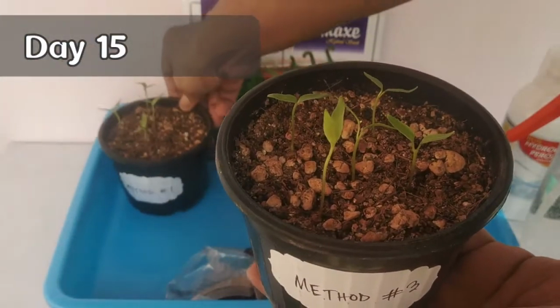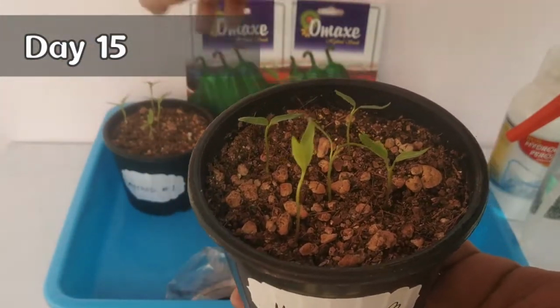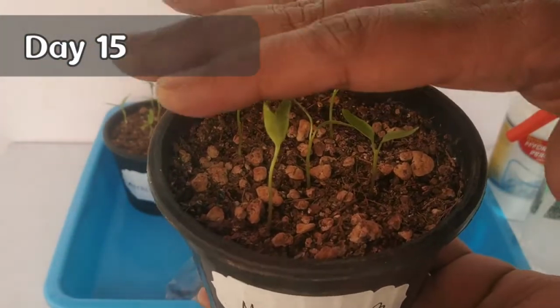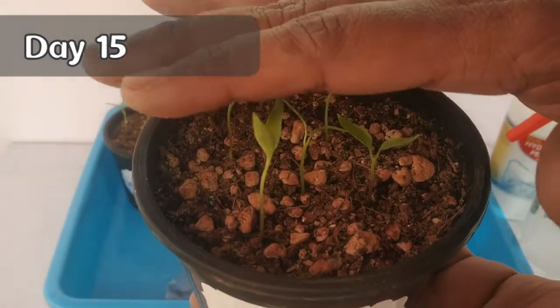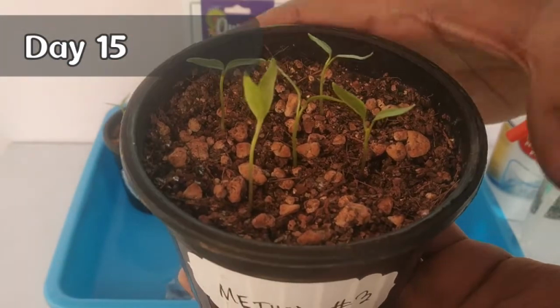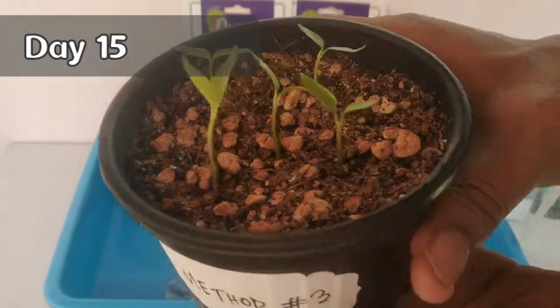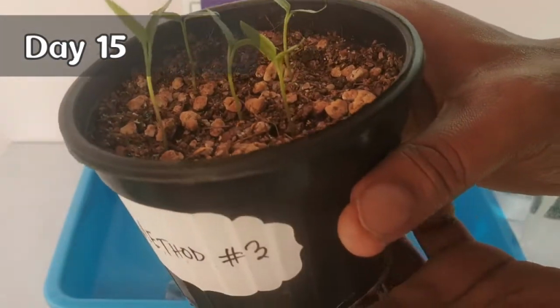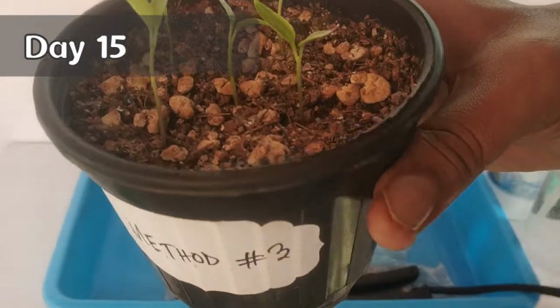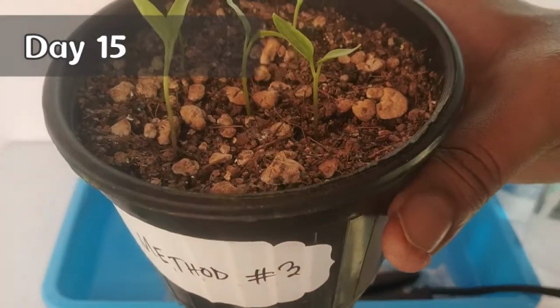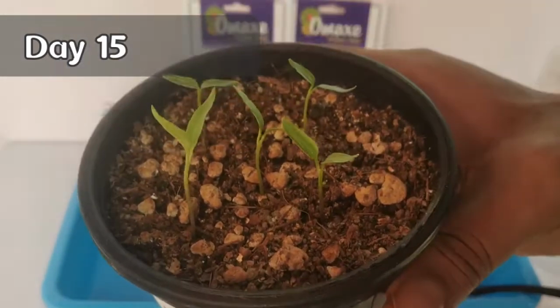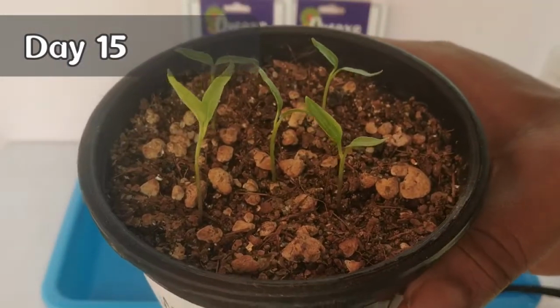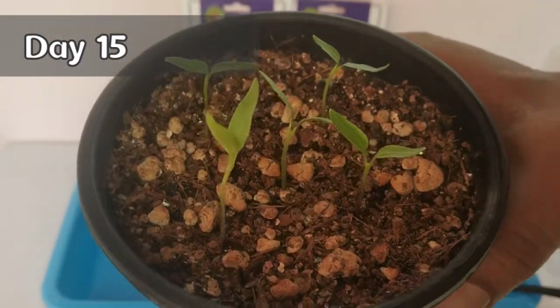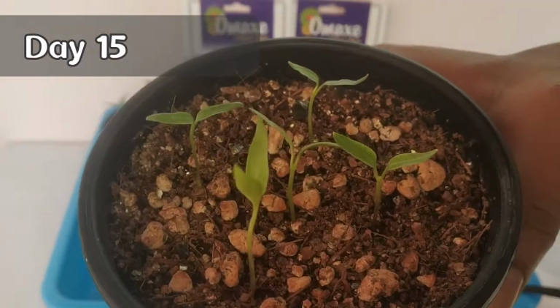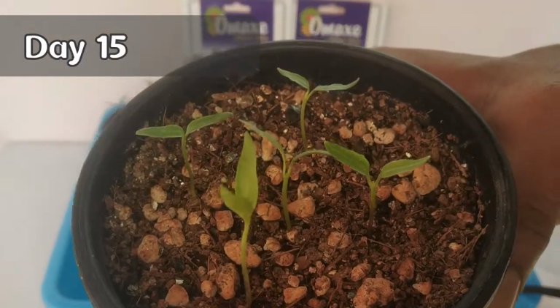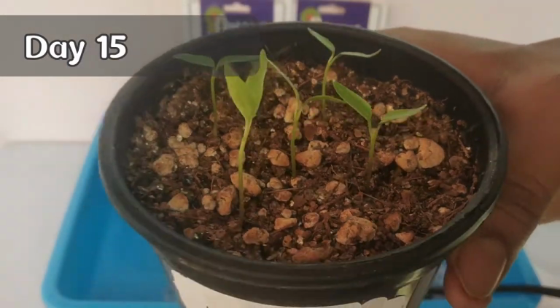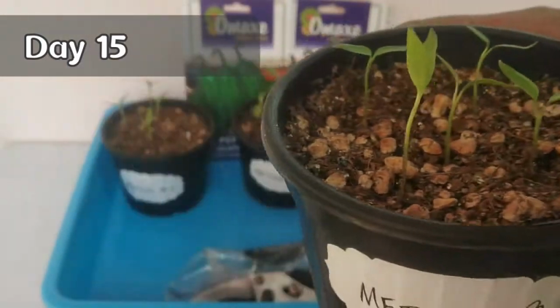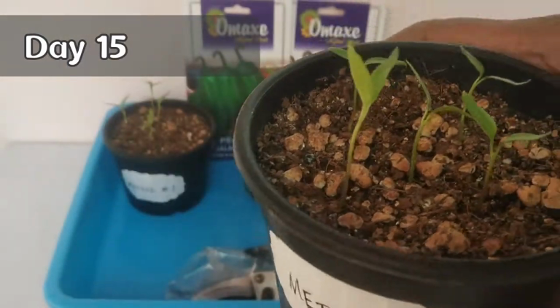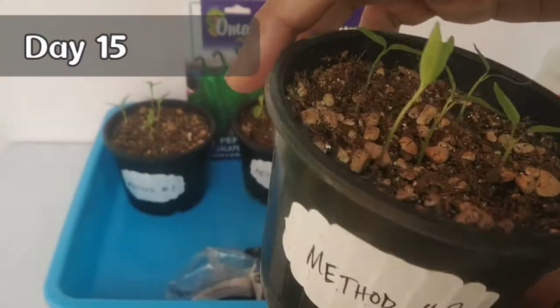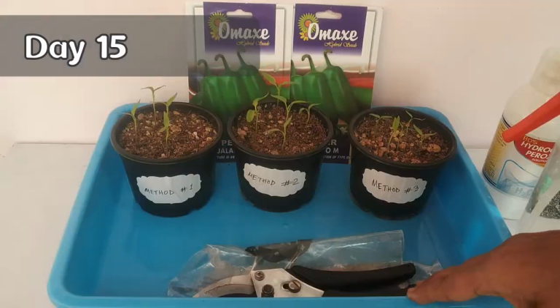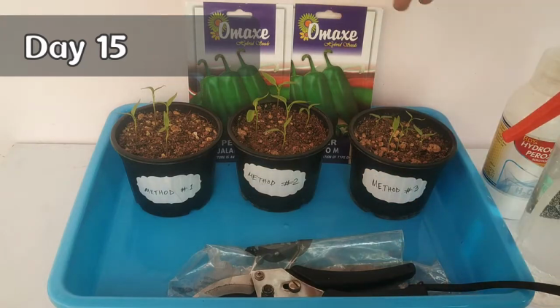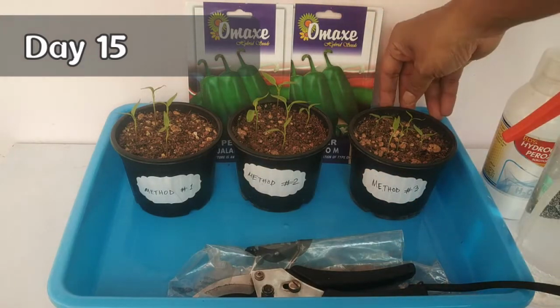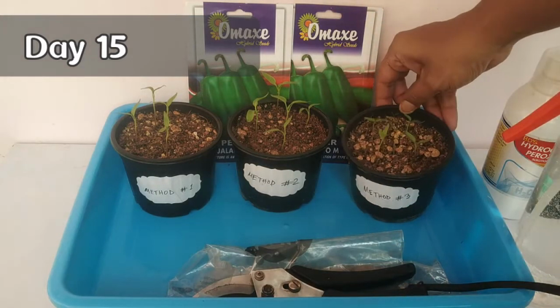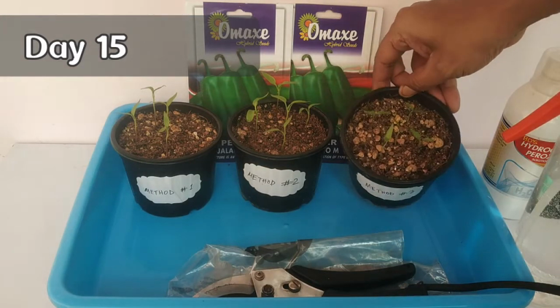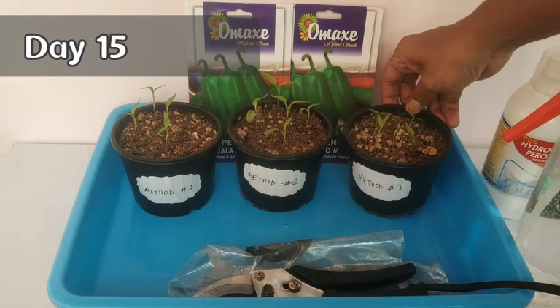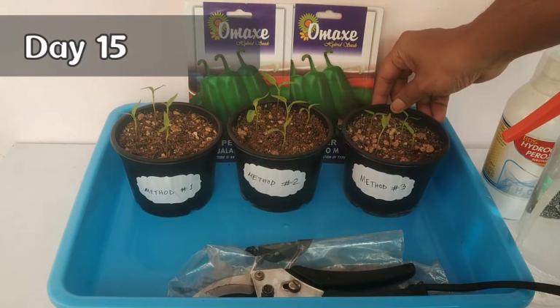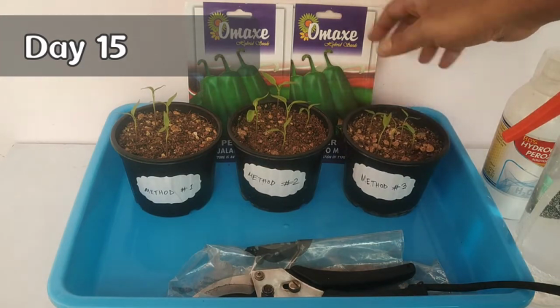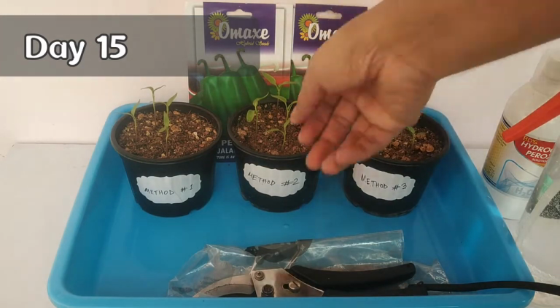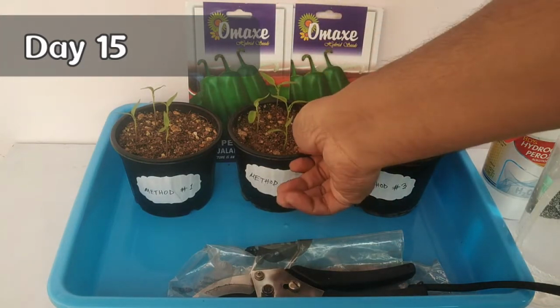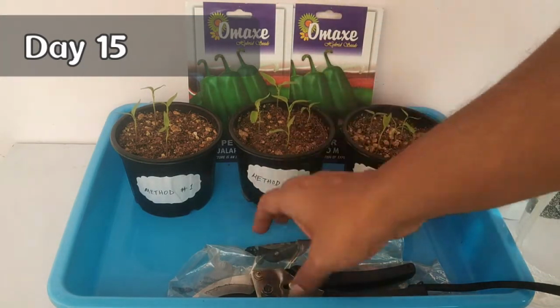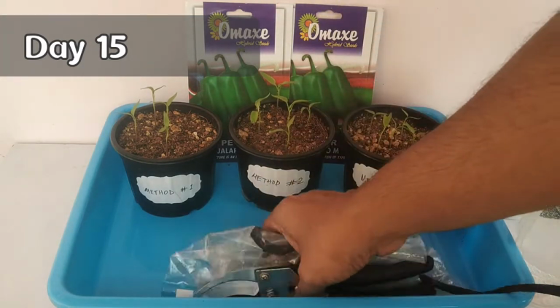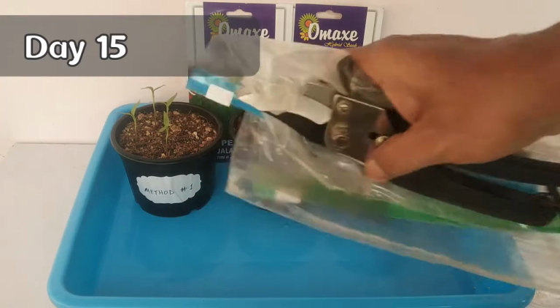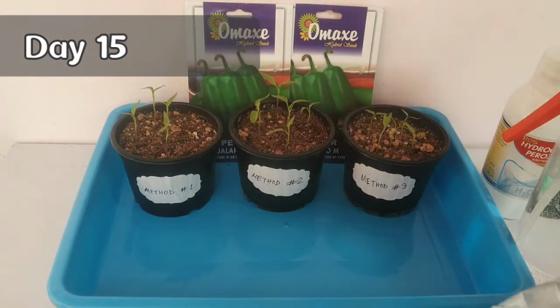However, there are some hard-coated seeds like peas, beans, corn, pumpkins, squash, and some flowering seeds like sunflowers, sweet pea, and morning glory — they really do need pre-soaking in water for about 12 to 18 hours in order to germinate.